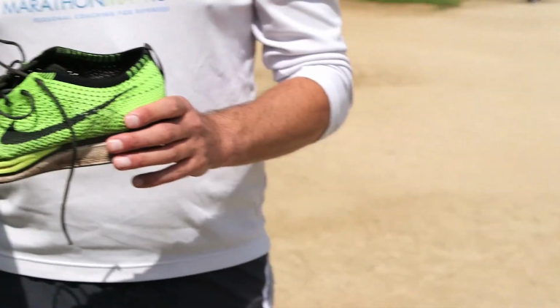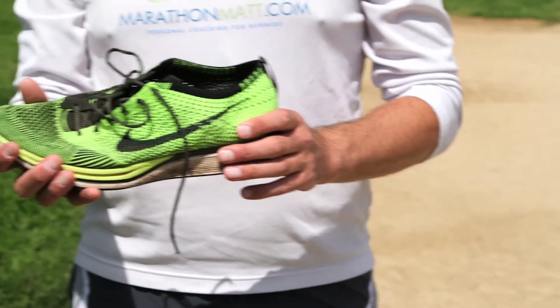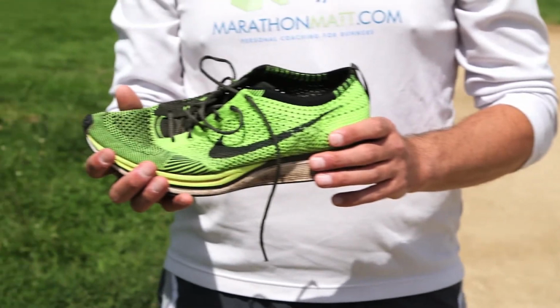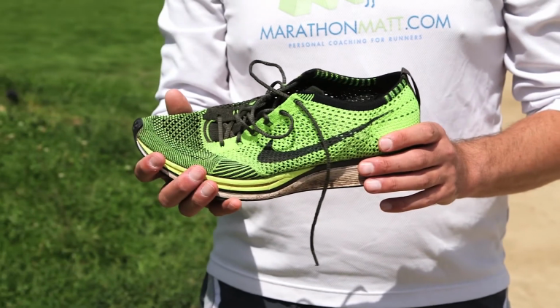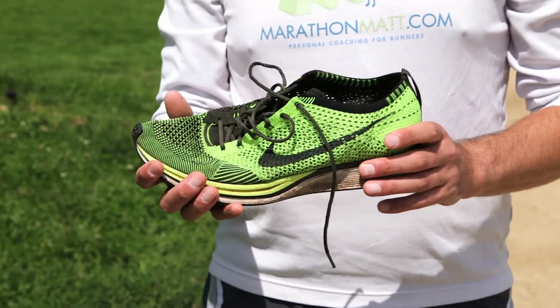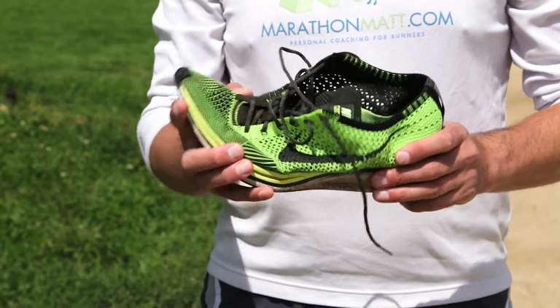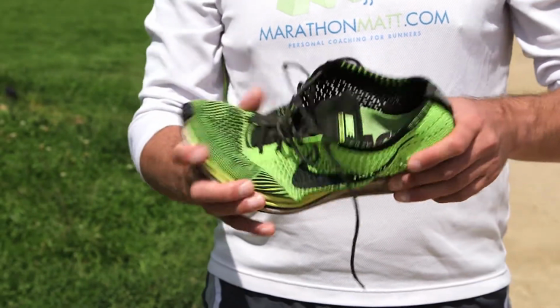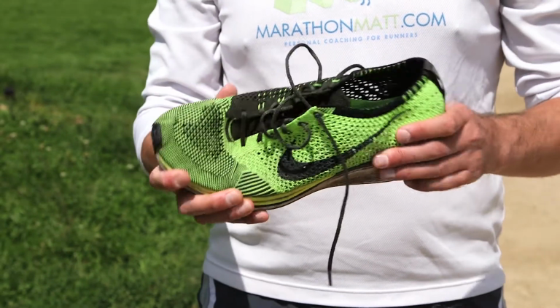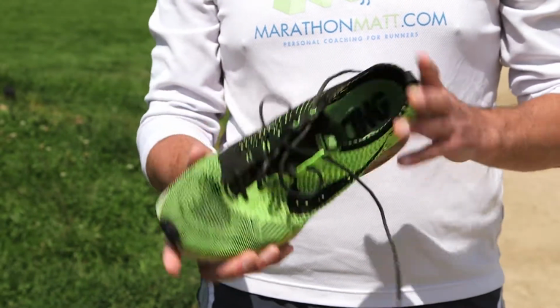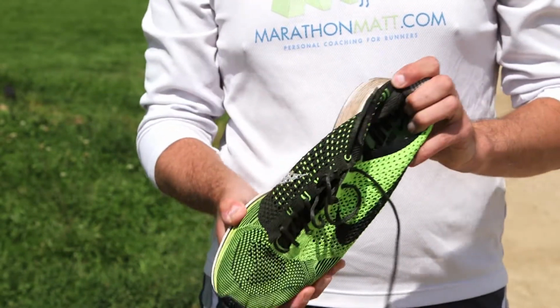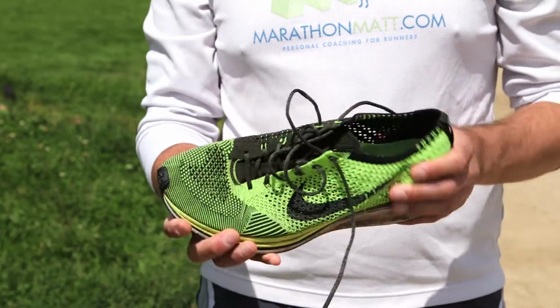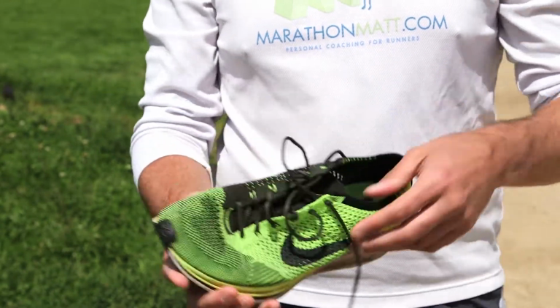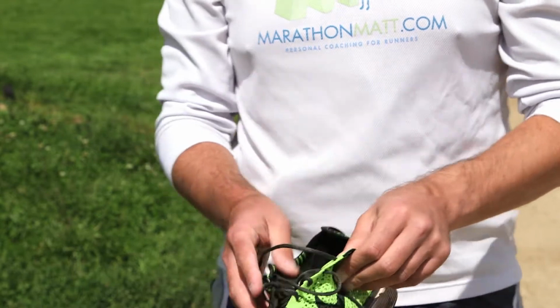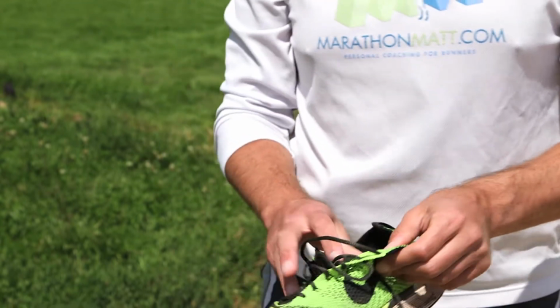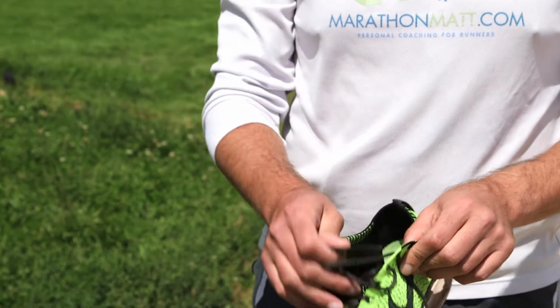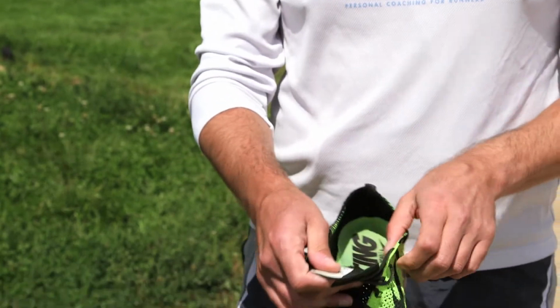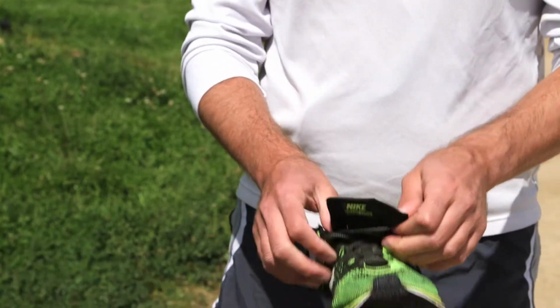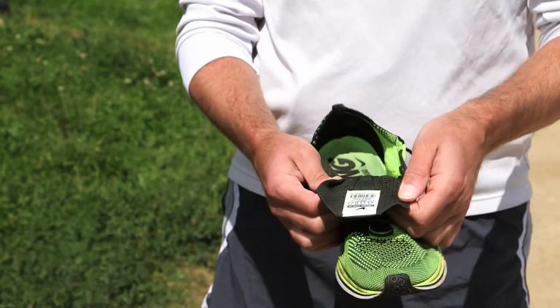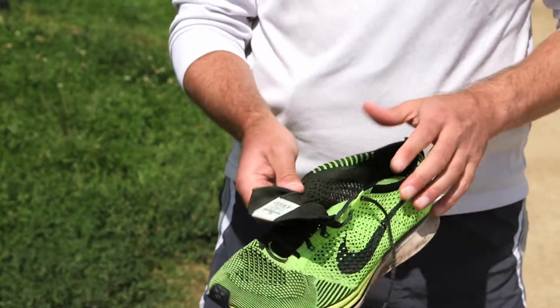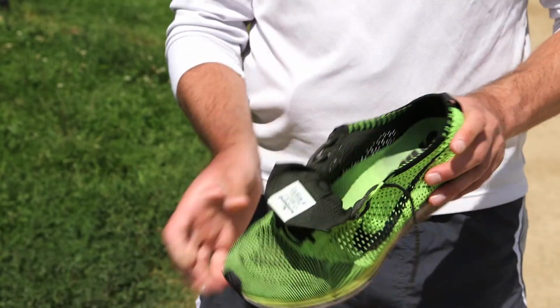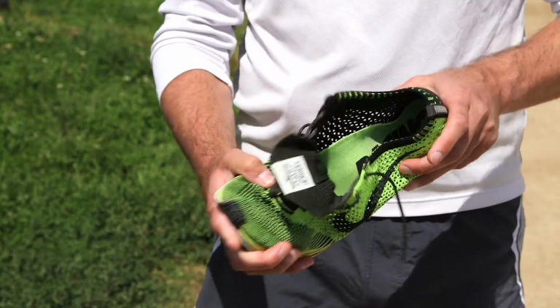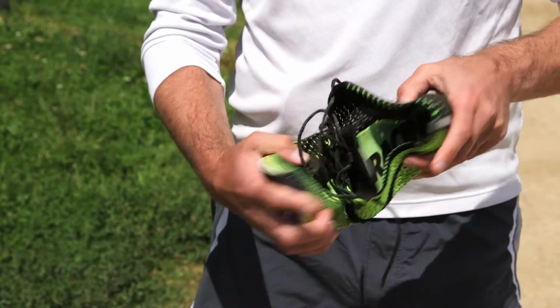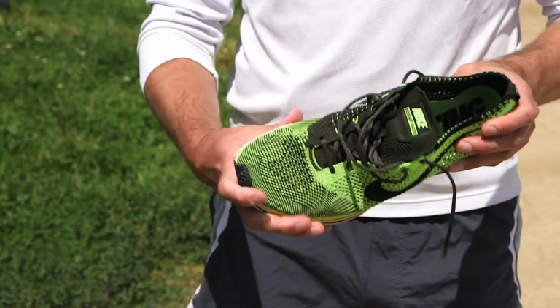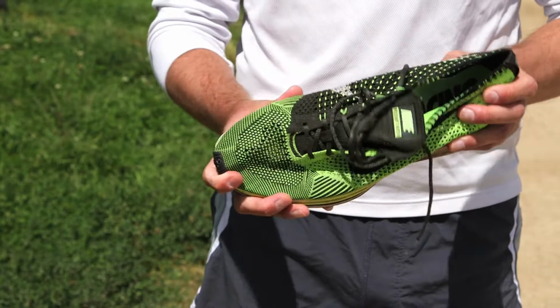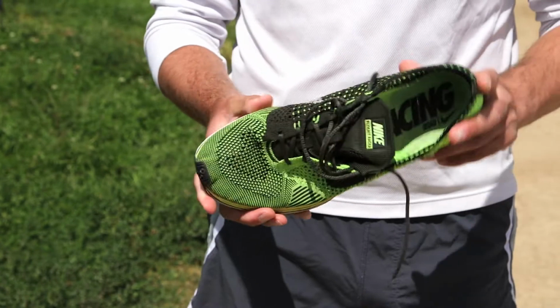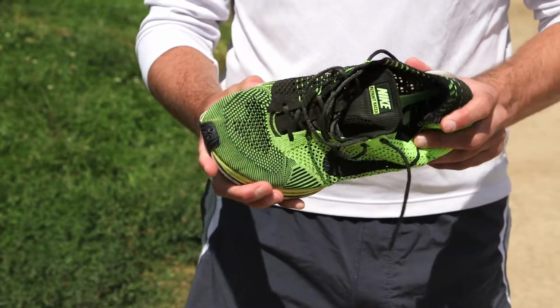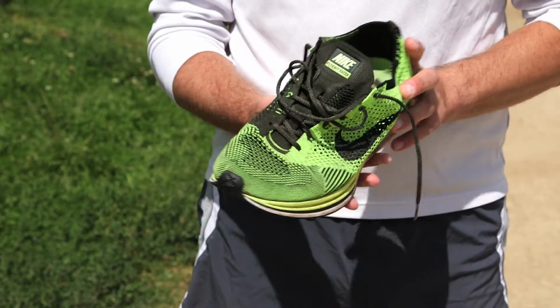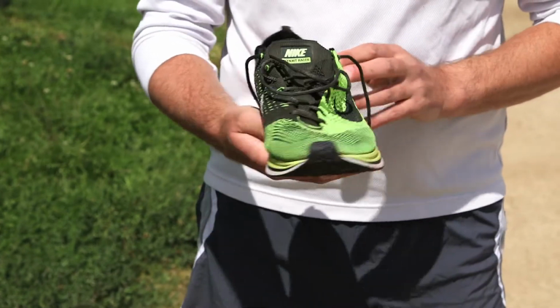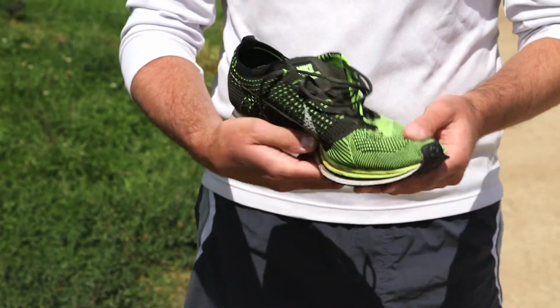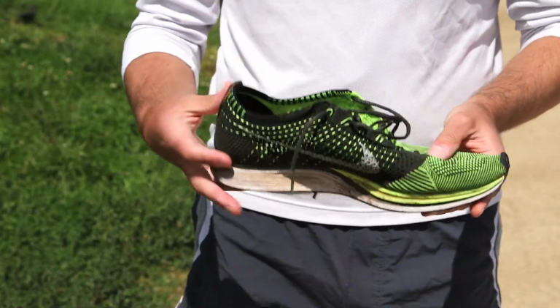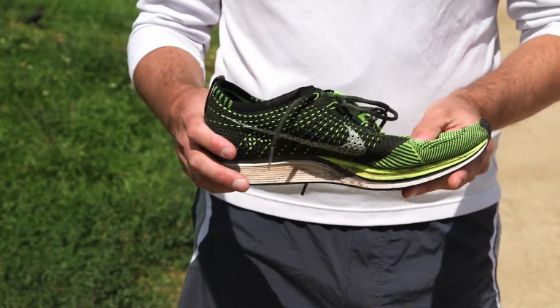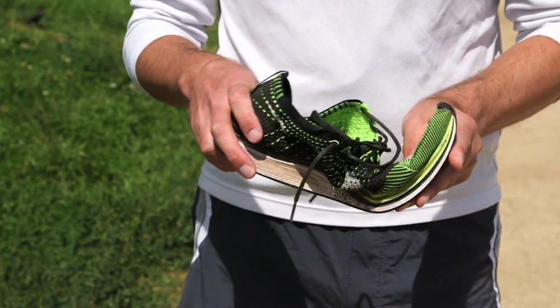One of the other things to think about is if you're looking to qualify for Boston or run a personal best, wearing sneakers without socks means you're shedding a few extra ounces. That may be the difference between posting a personal best, running a little bit faster, or falling just a few seconds short. So that's something else to consider.